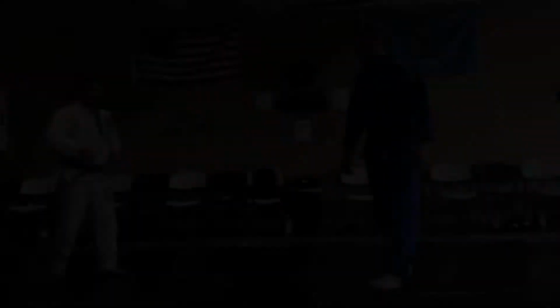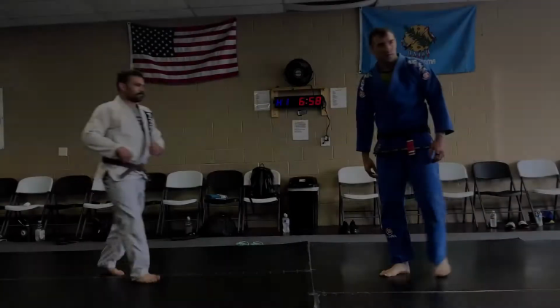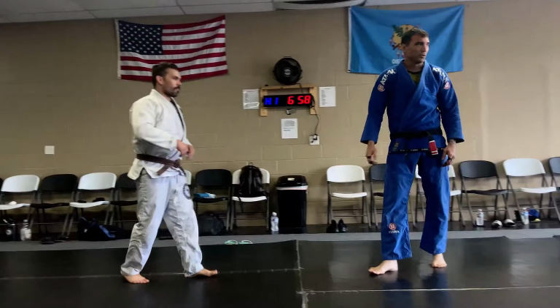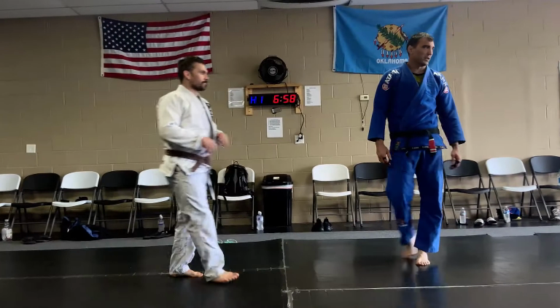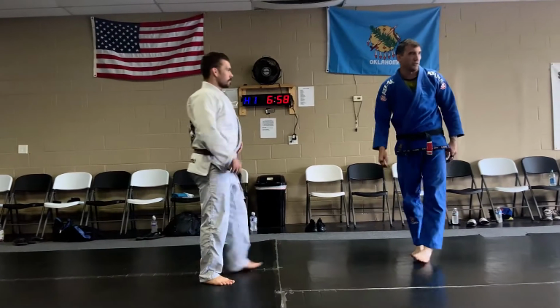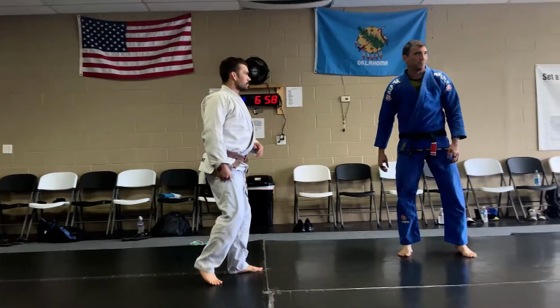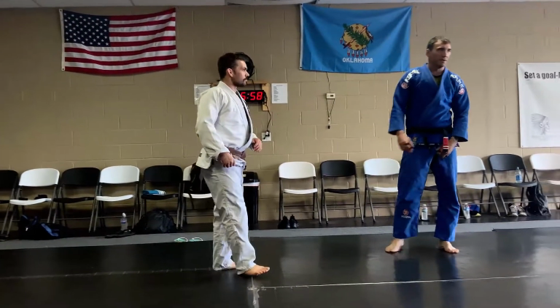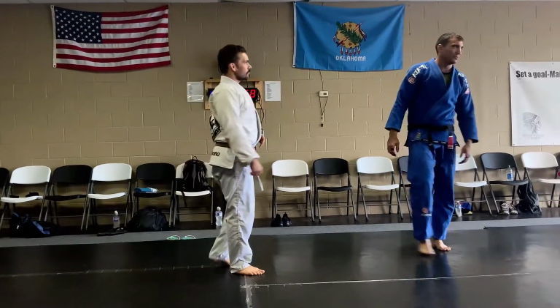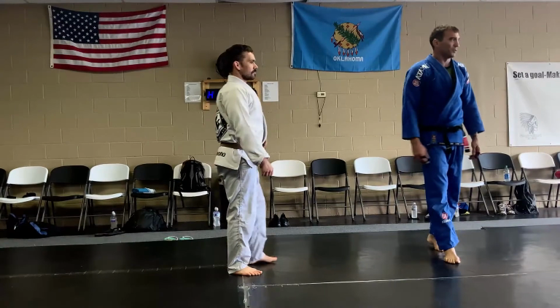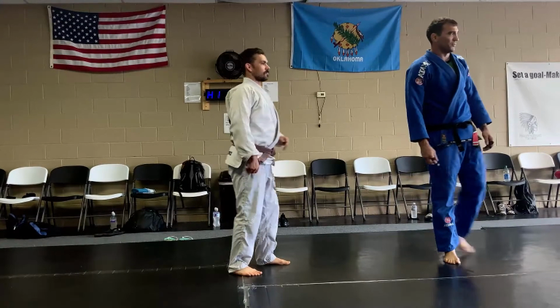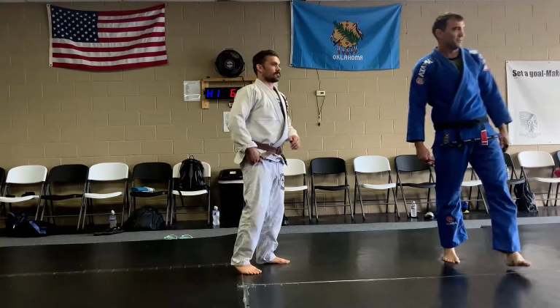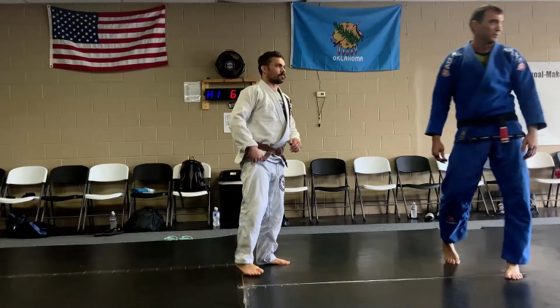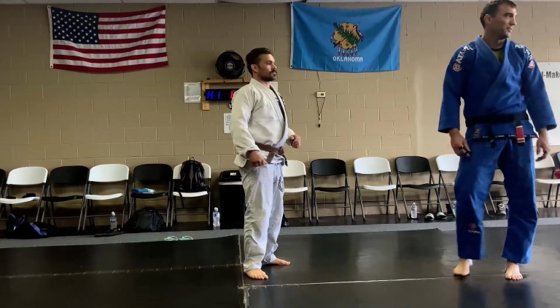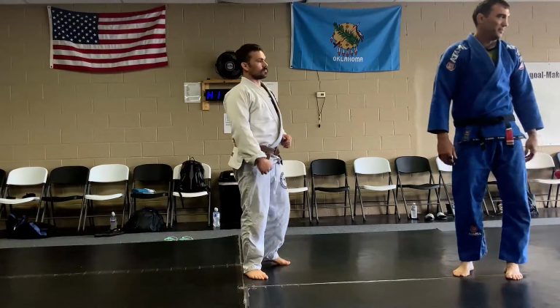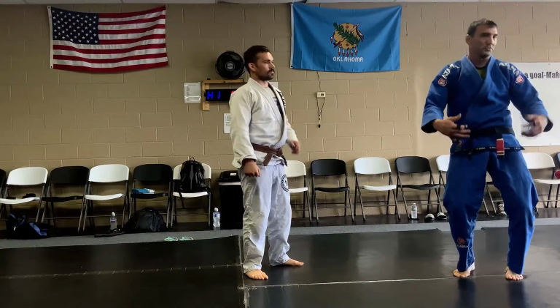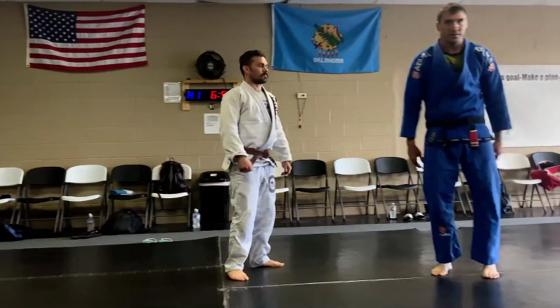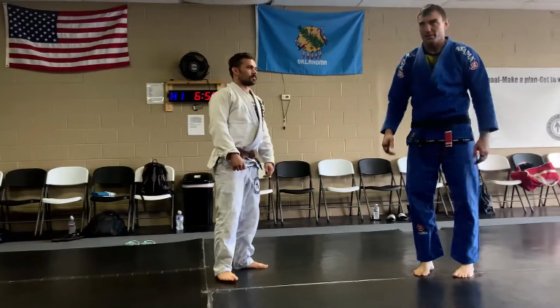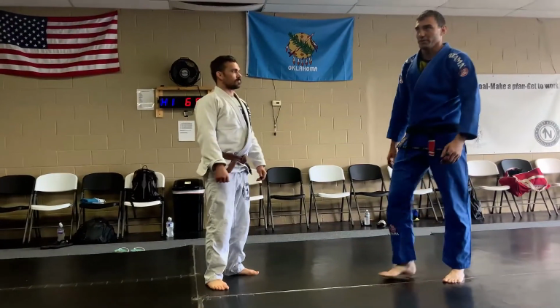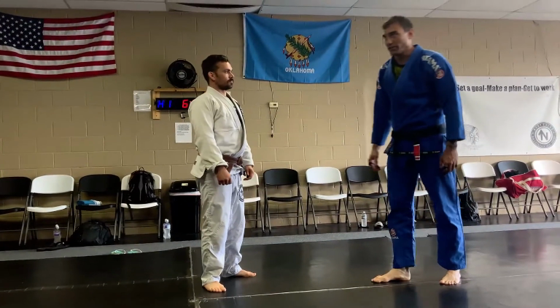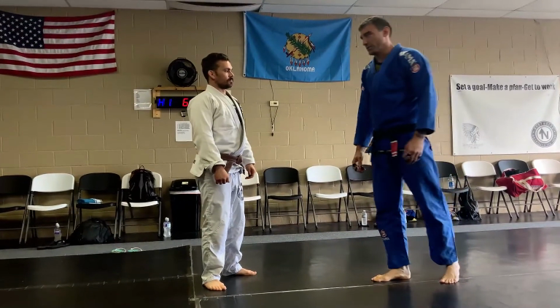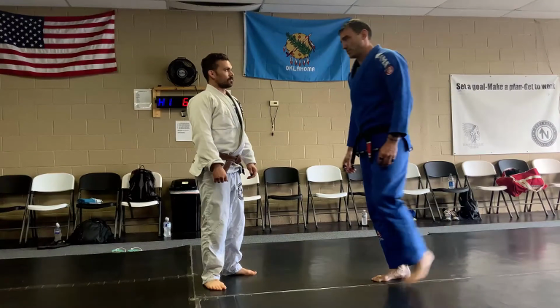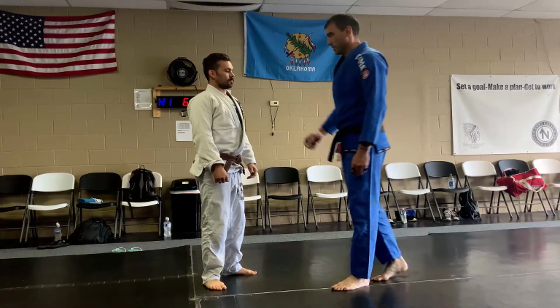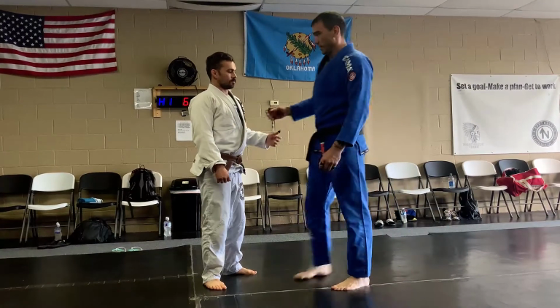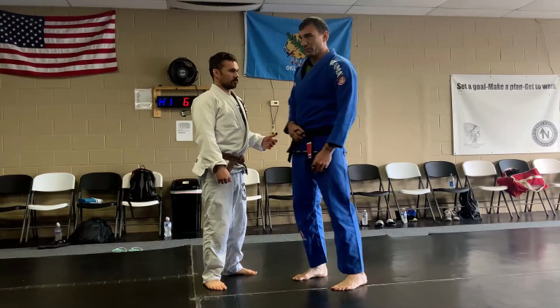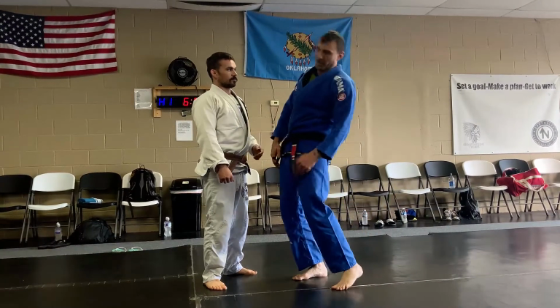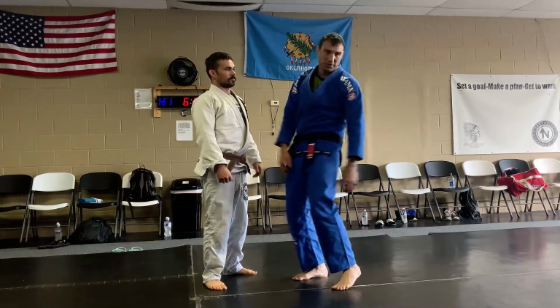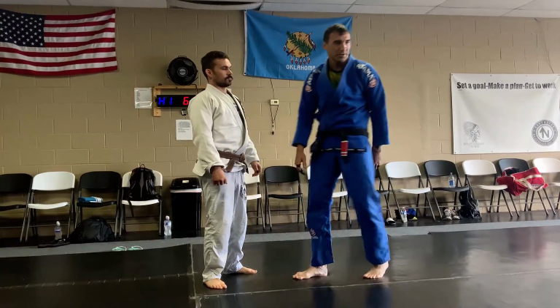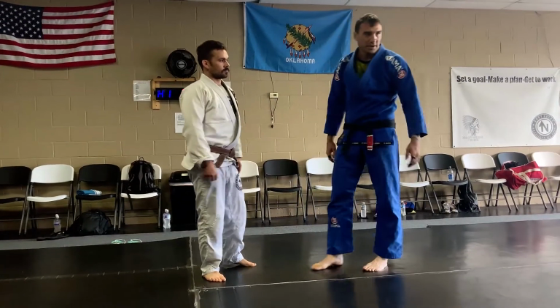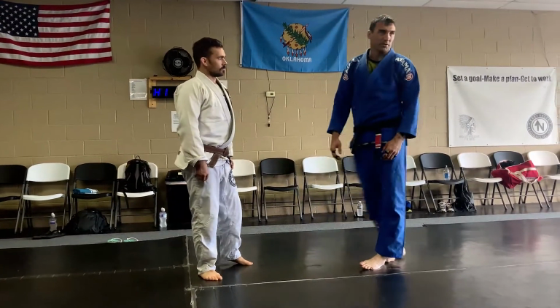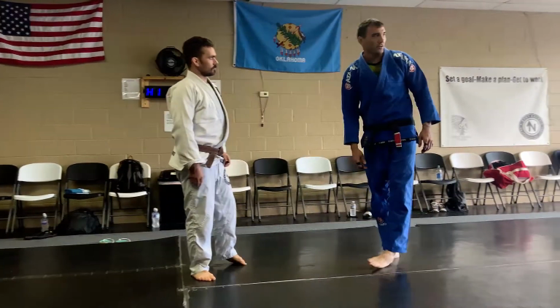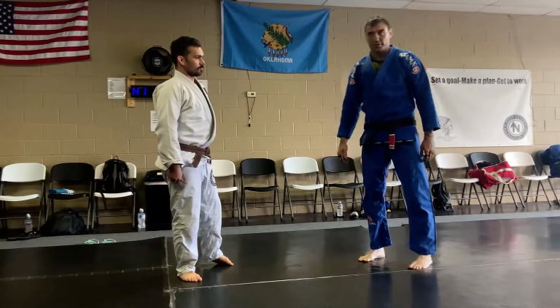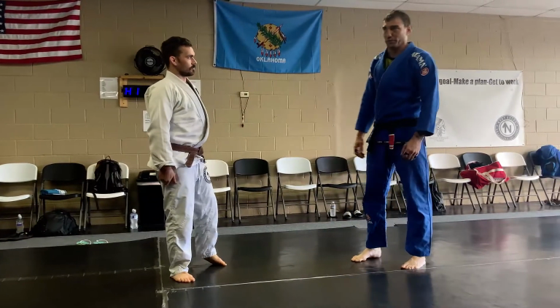The other time that I pull guard is when I get melted. Melted is my word for when somebody punches you really hard and it melts you to the ground. If you fight long enough, it'll happen to you. I got melted one time in North Dakota. A guy hit me so hard I saw green for two weeks.